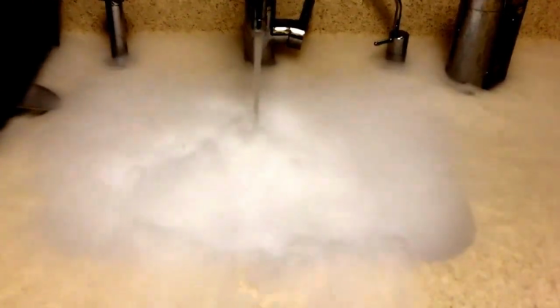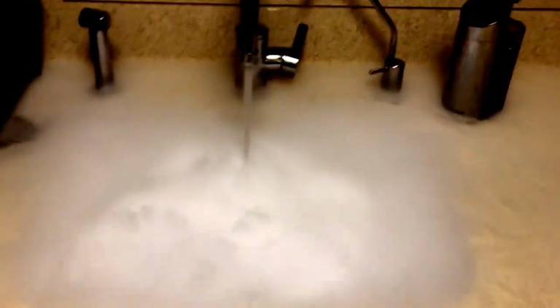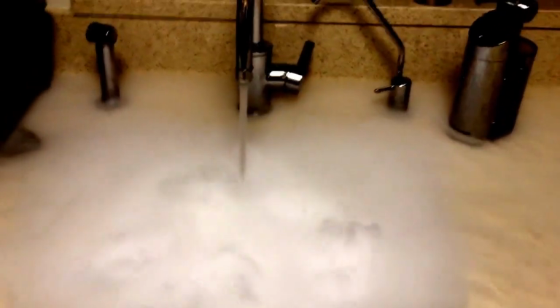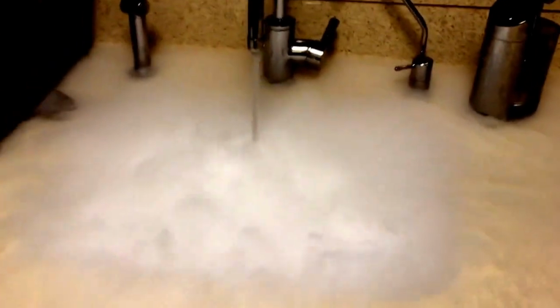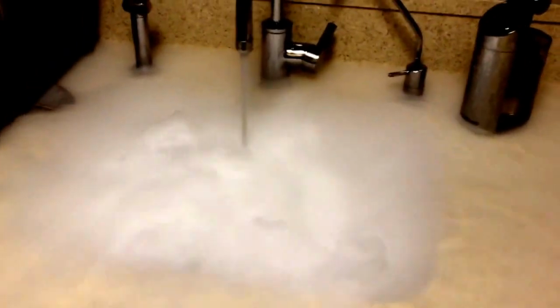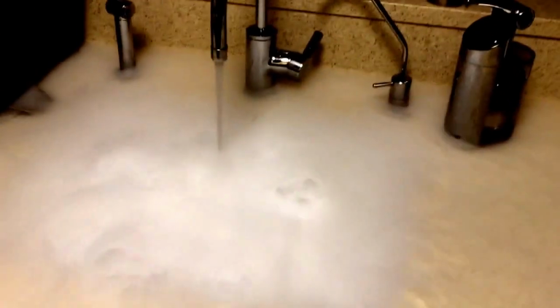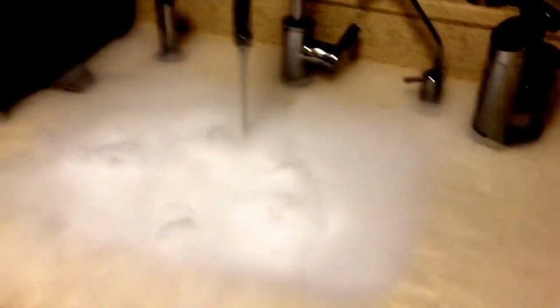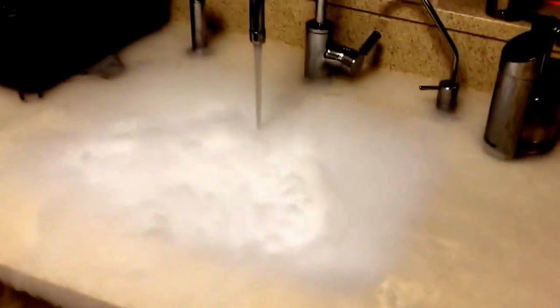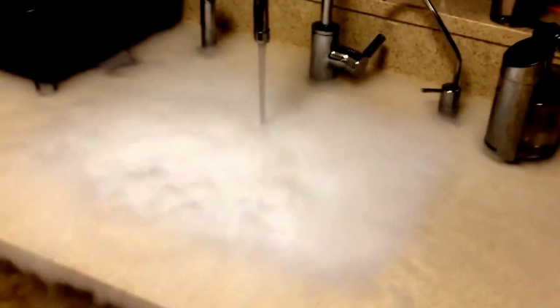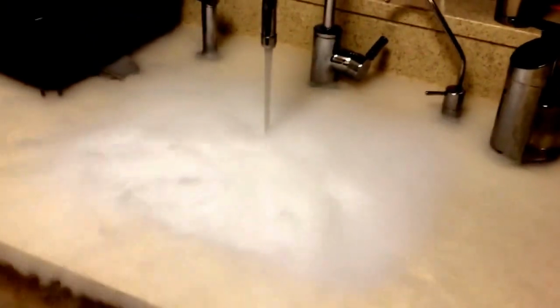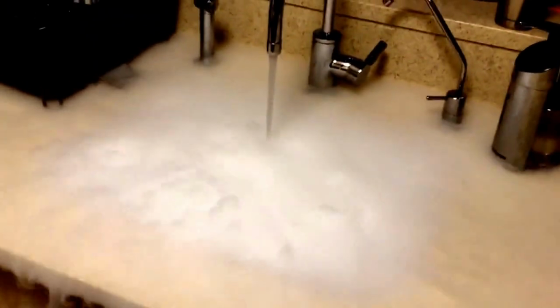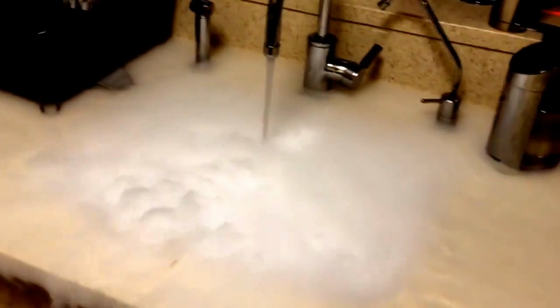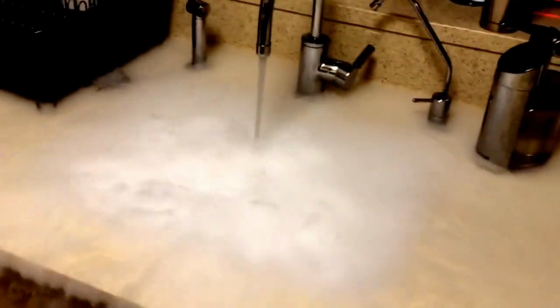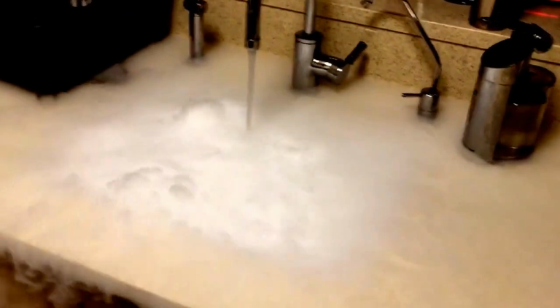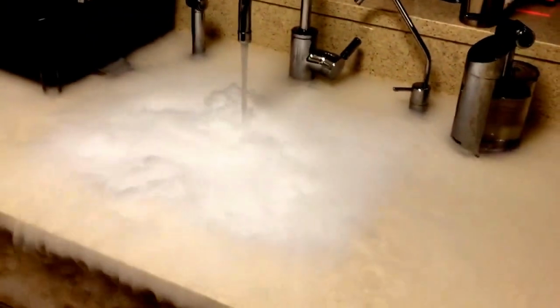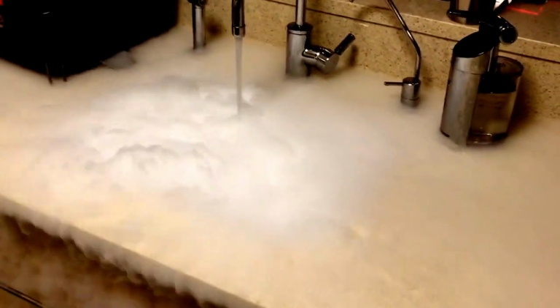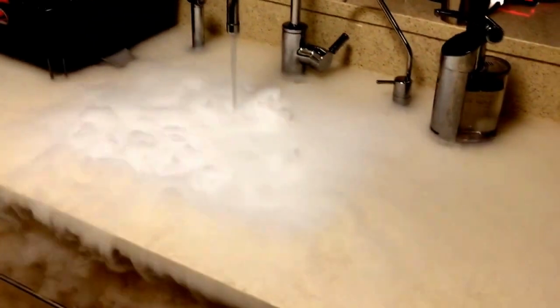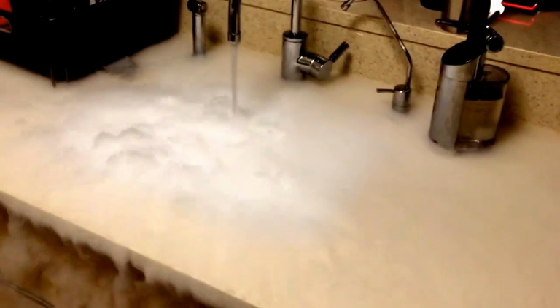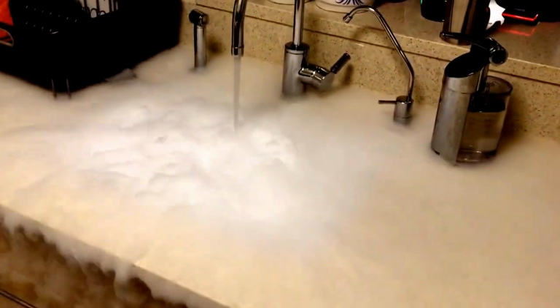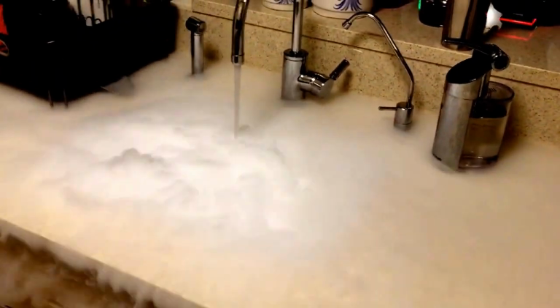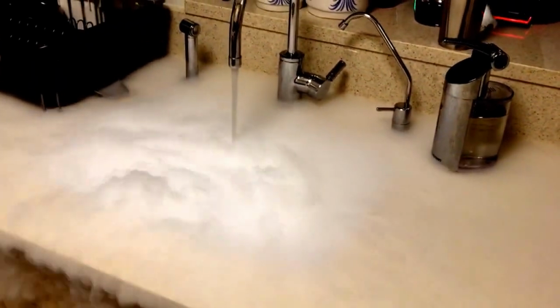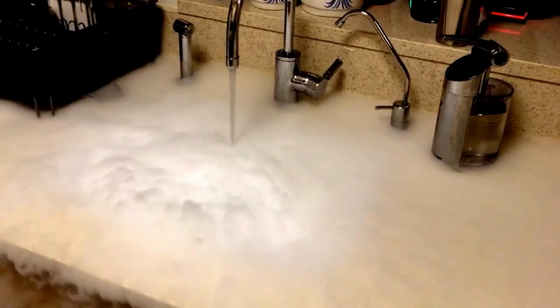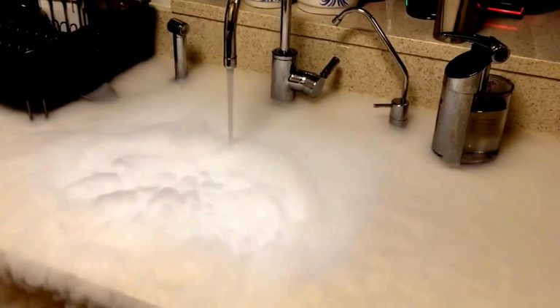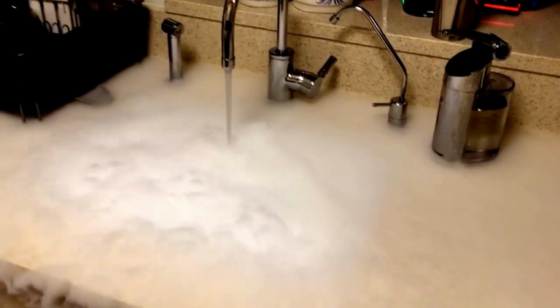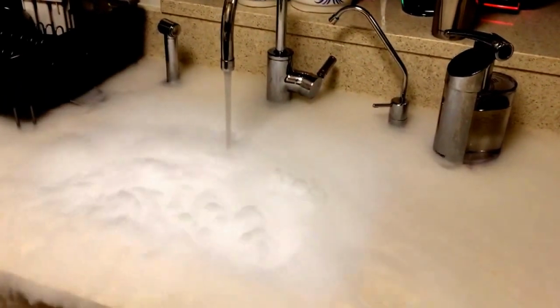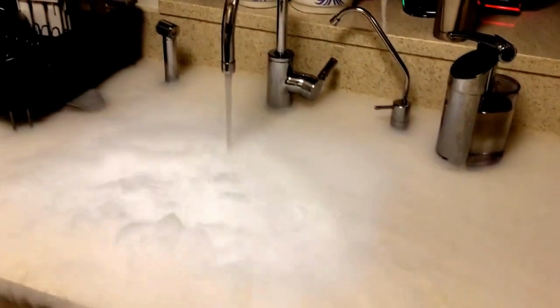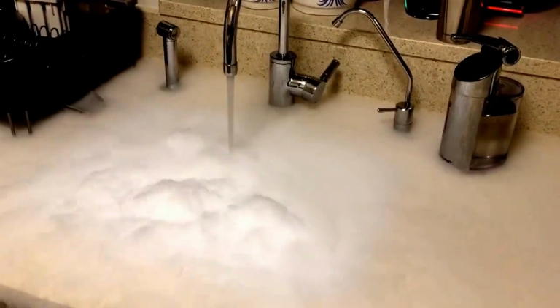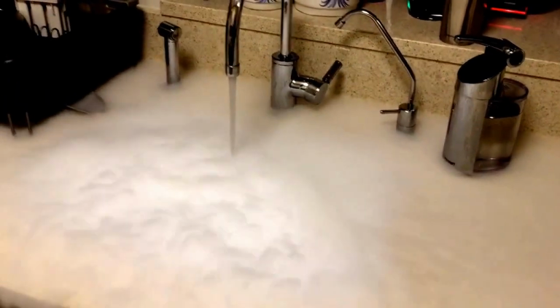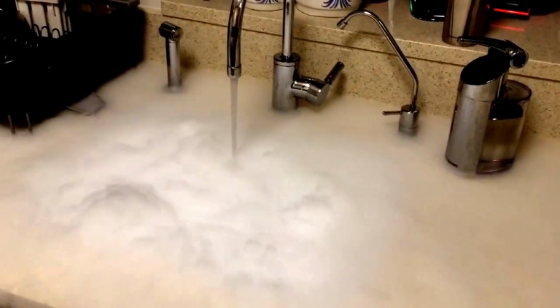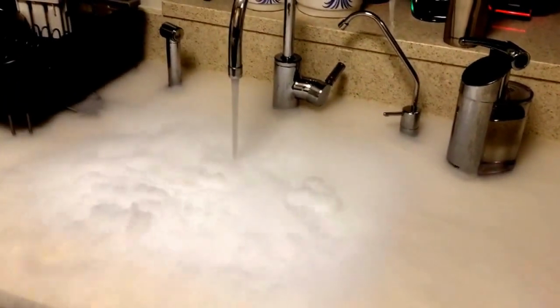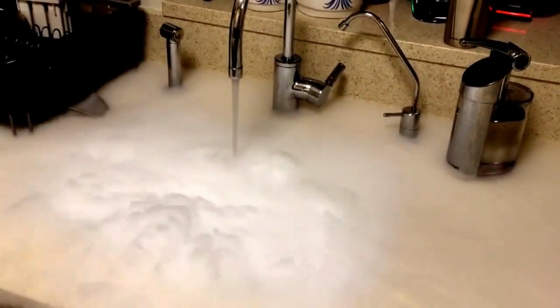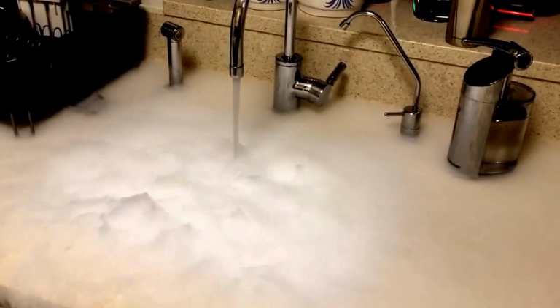Don't try this at home. The CO2 is displacing all the oxygen around it. One little mistake, you pass out and die.